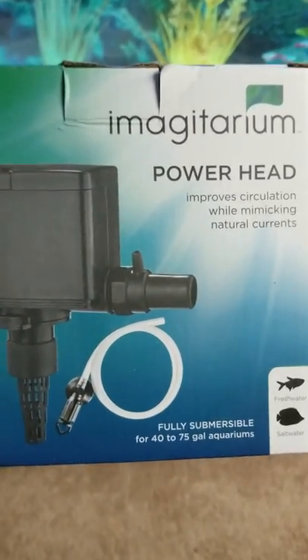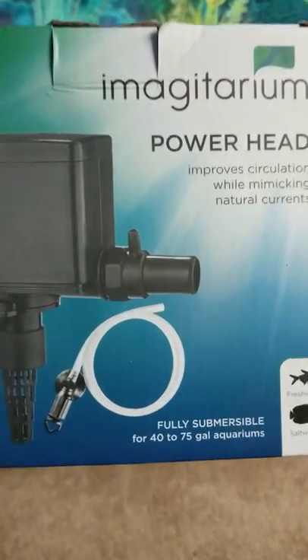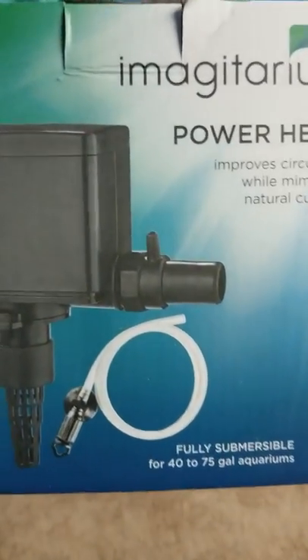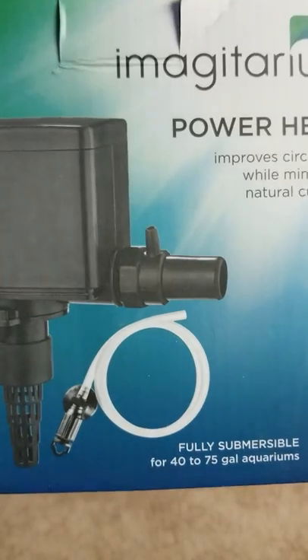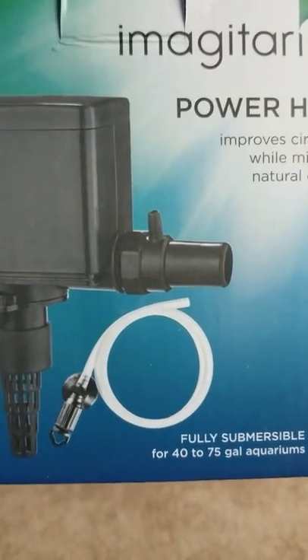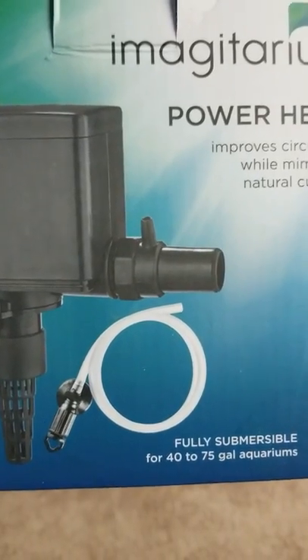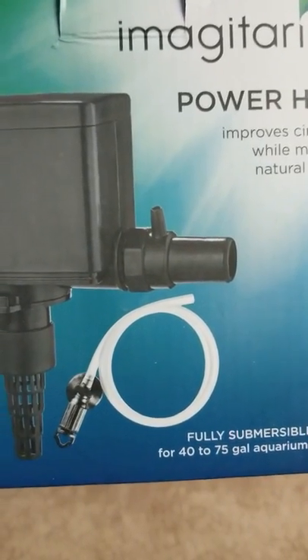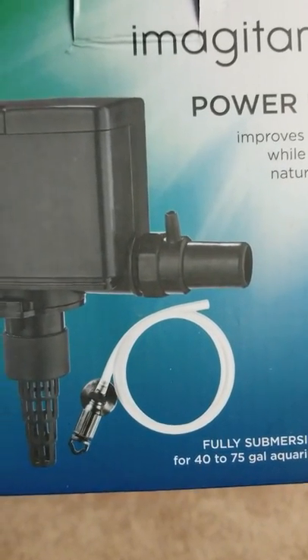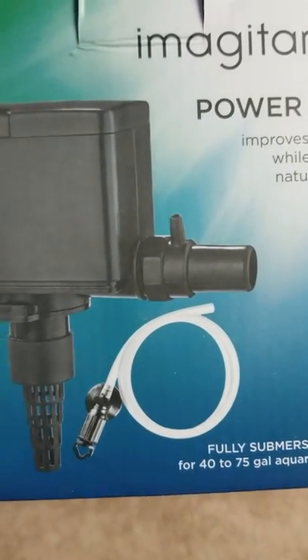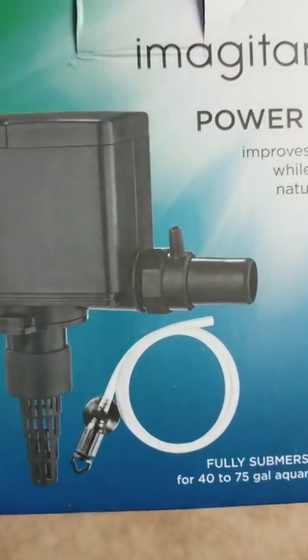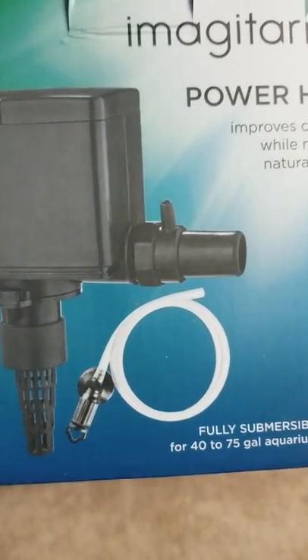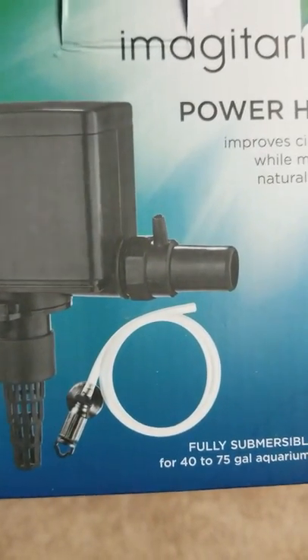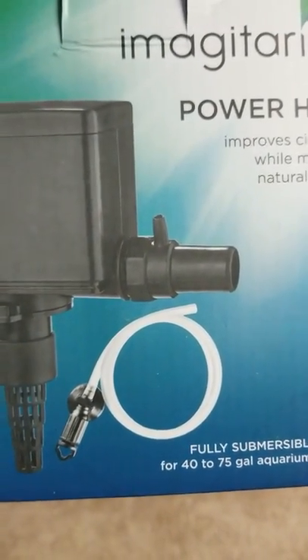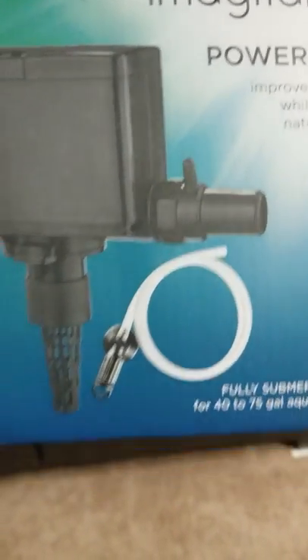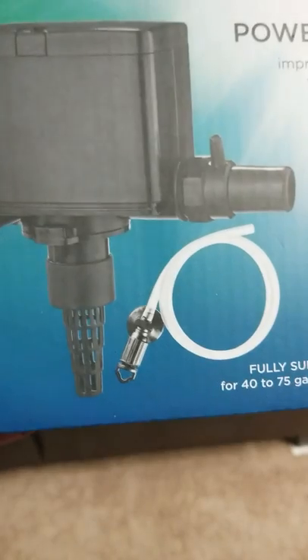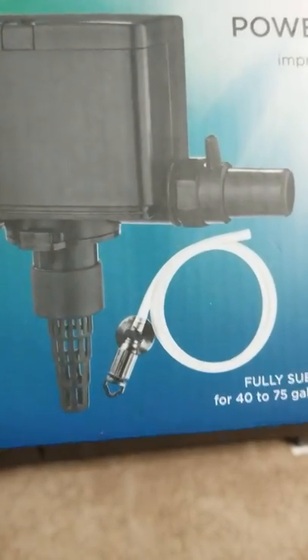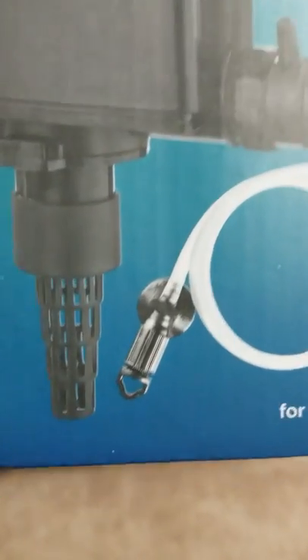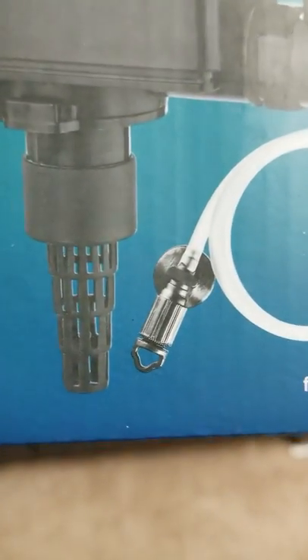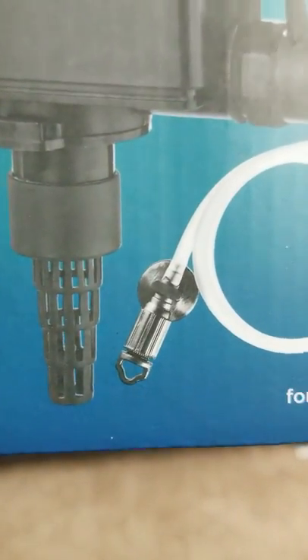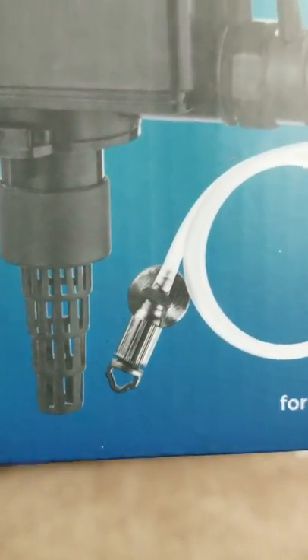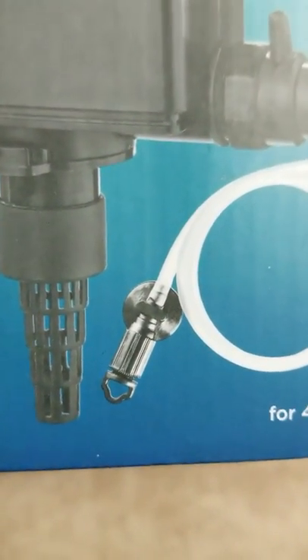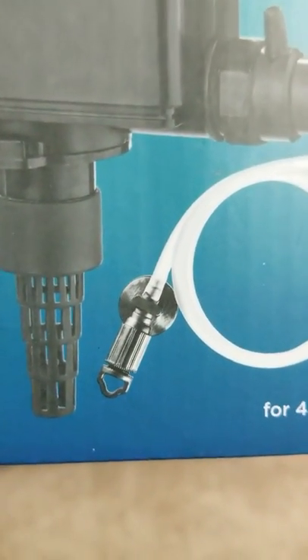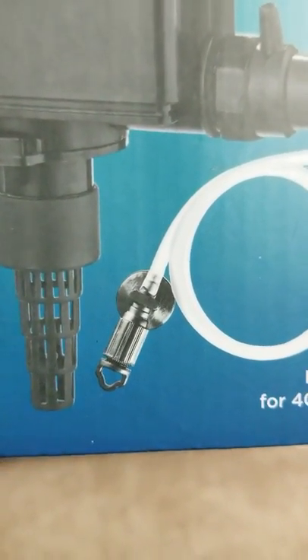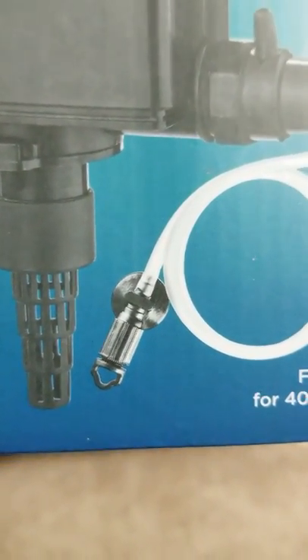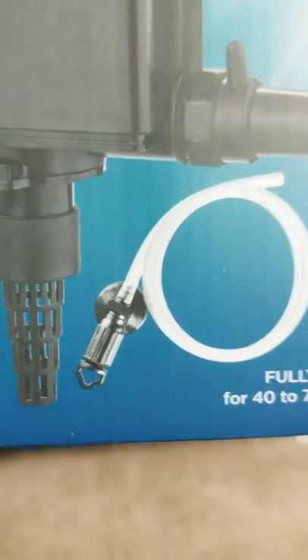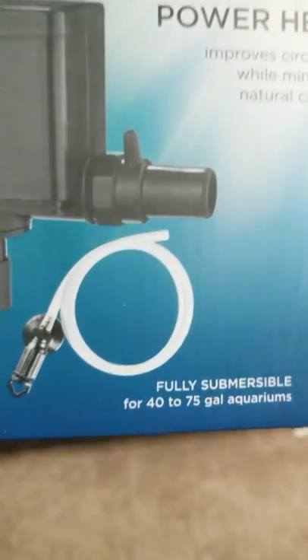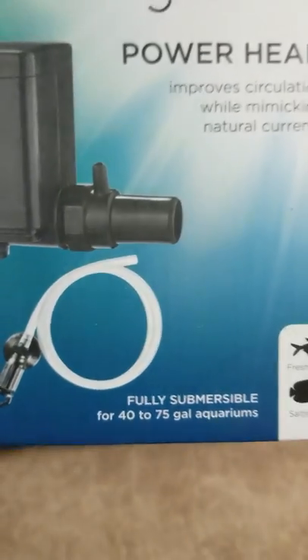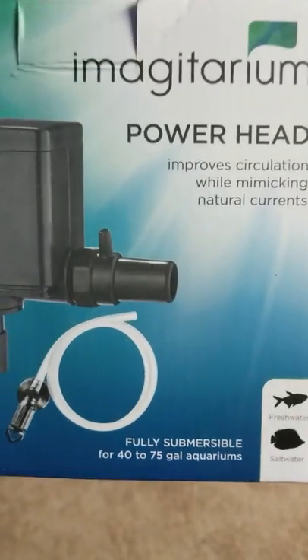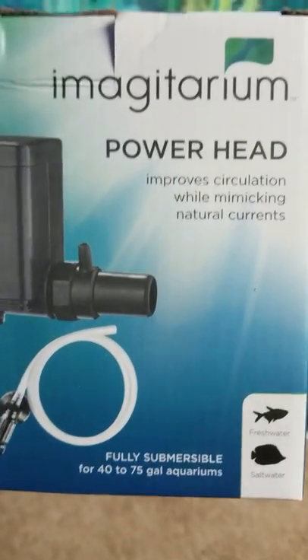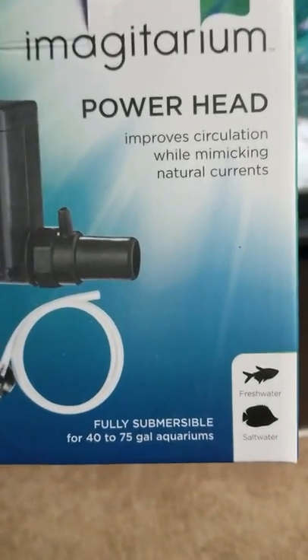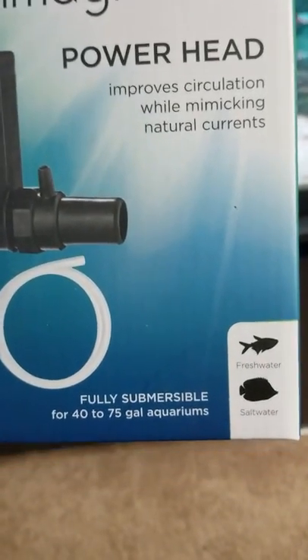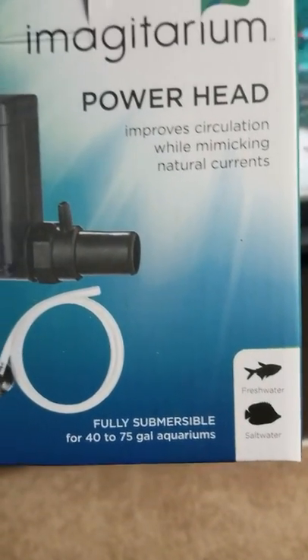It's very simple to install and it comes with a 20-foot airline hose and an adjustable breather. You spin a little tip on that and it opens or closes so you can control how much flow you need.